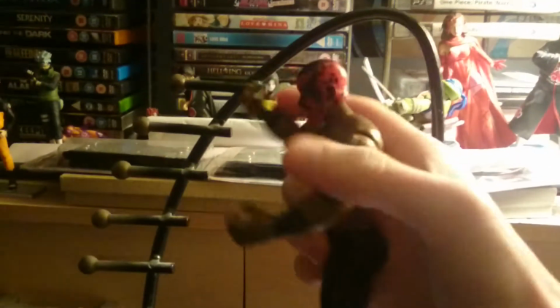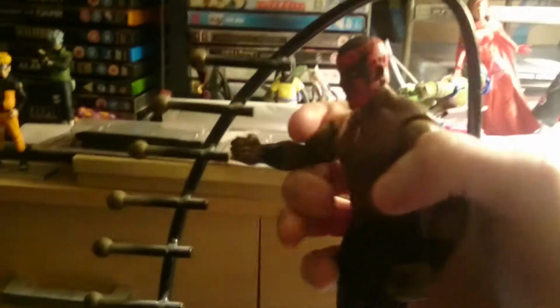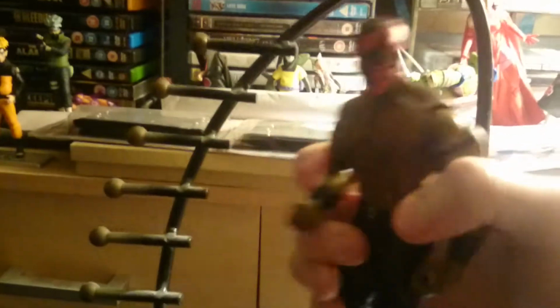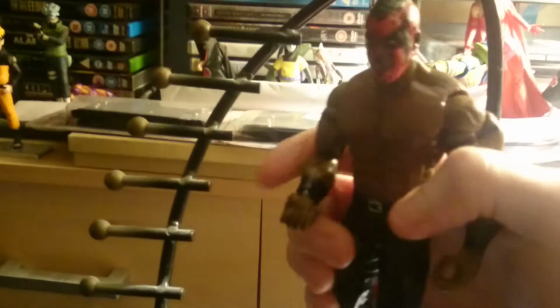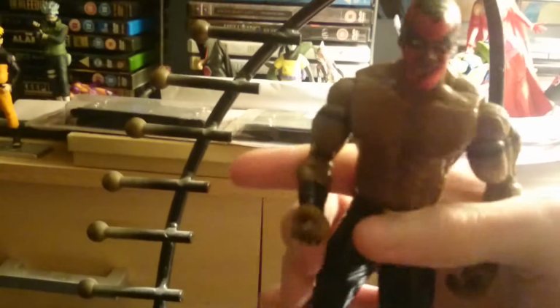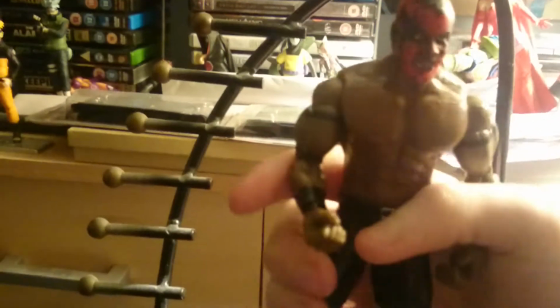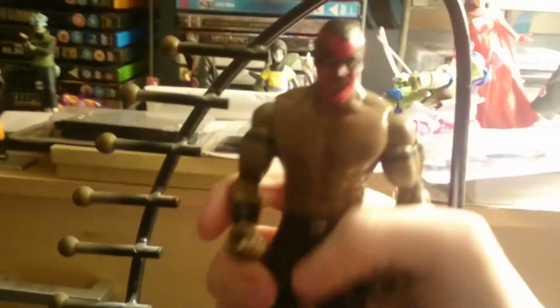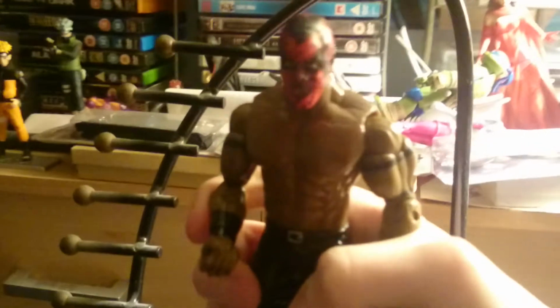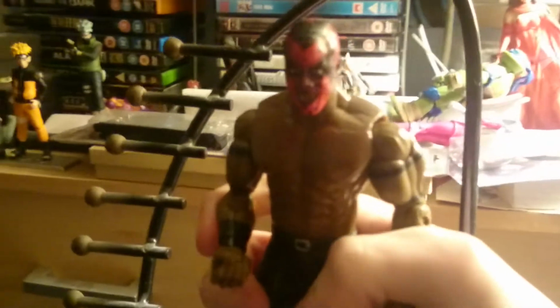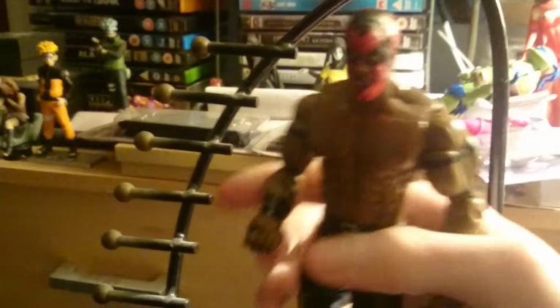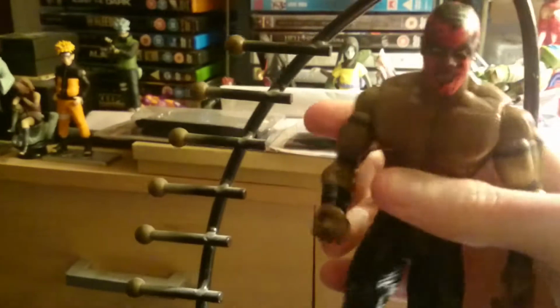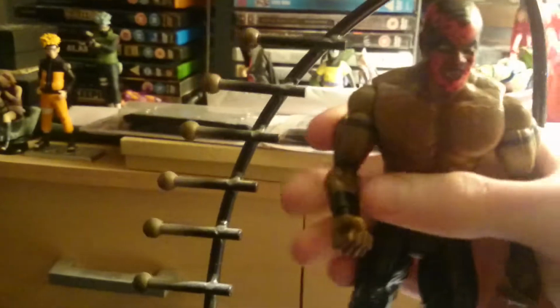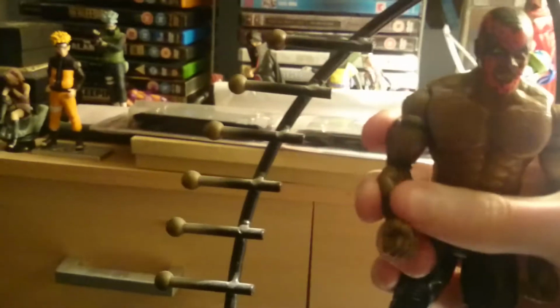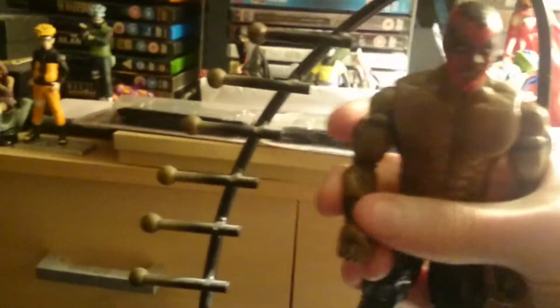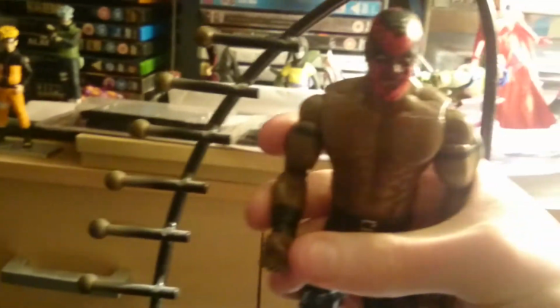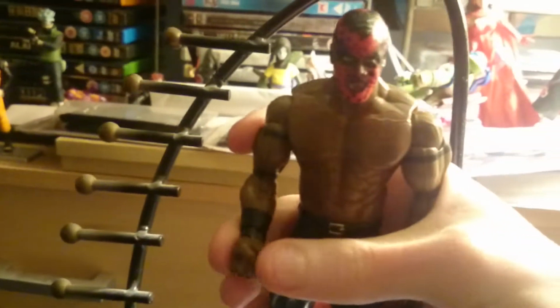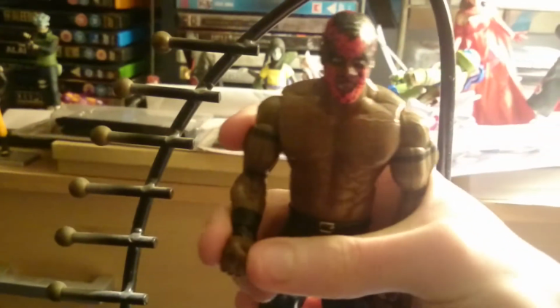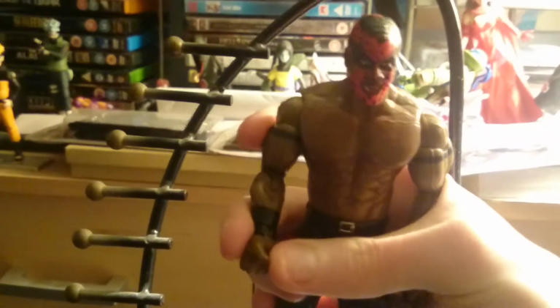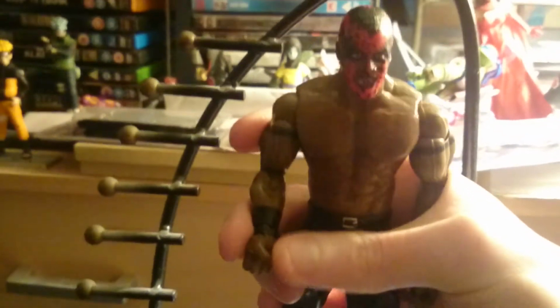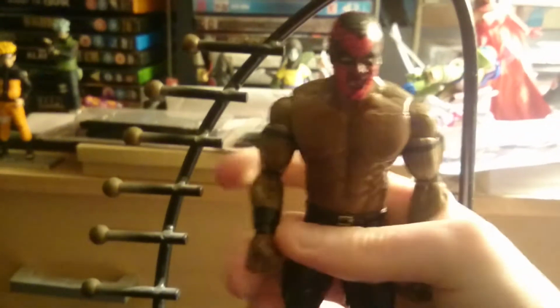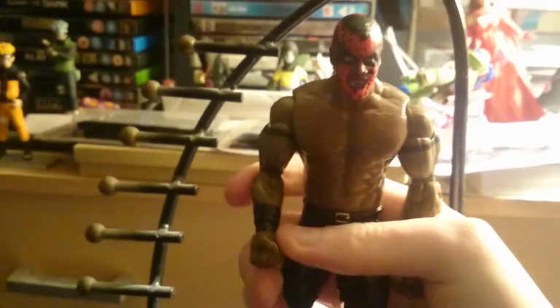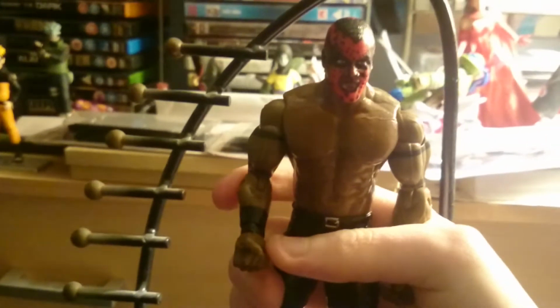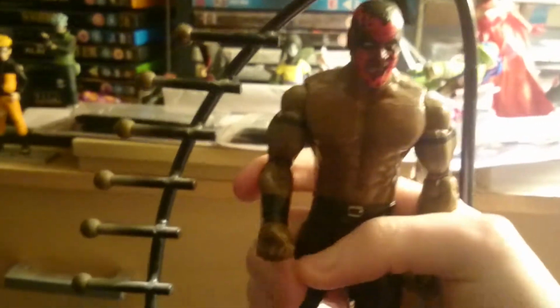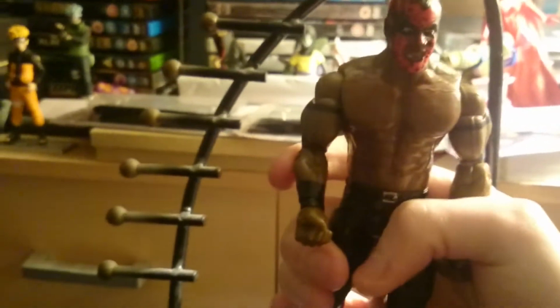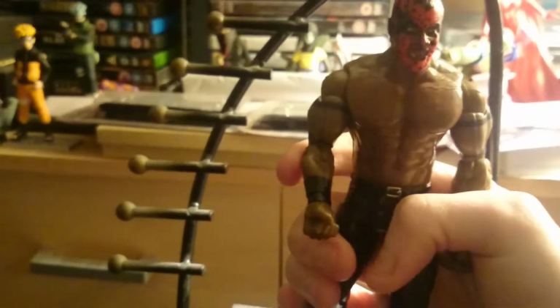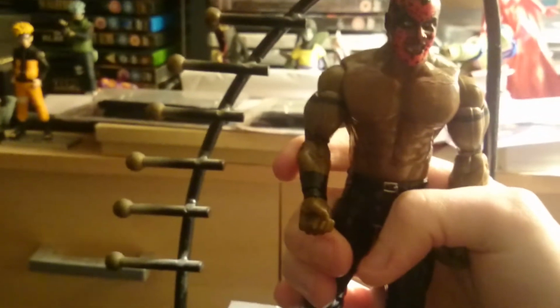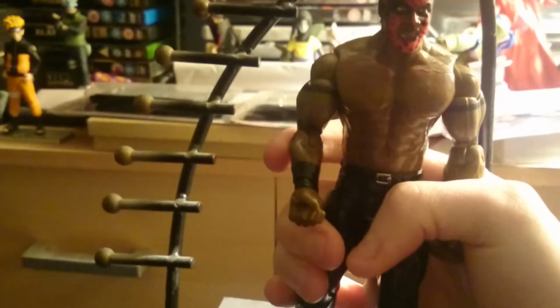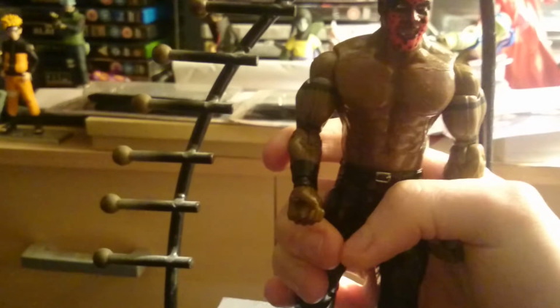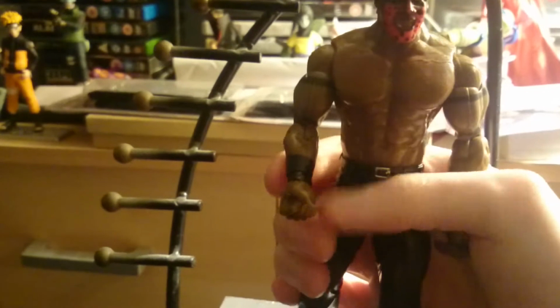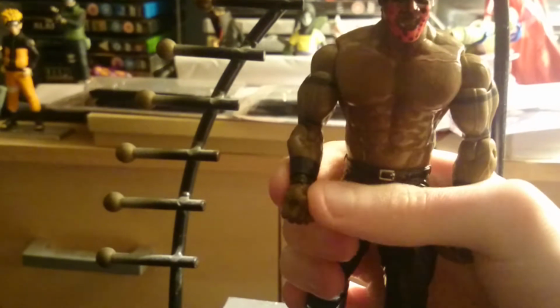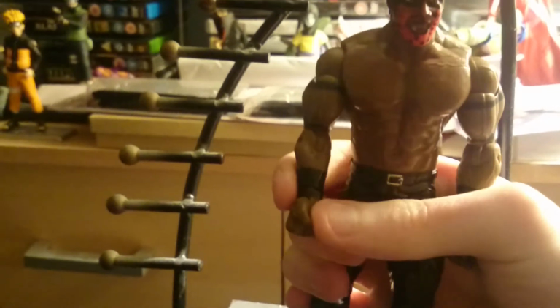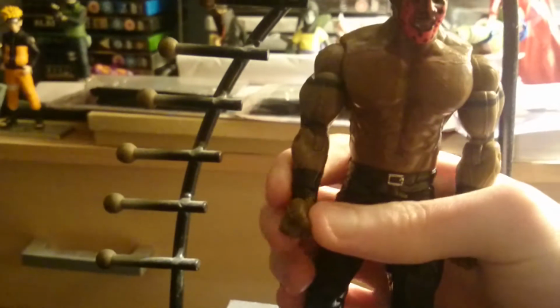"I'm the Boogeyman, and I've come to get you." And that's what Boogeyman used to always say as a catchphrase in WWE.